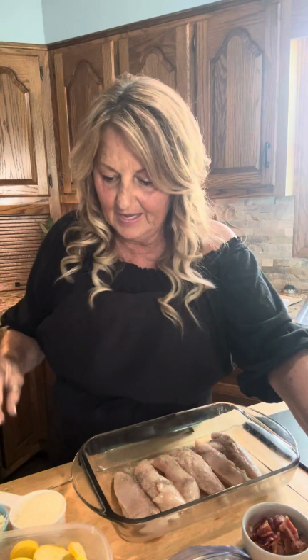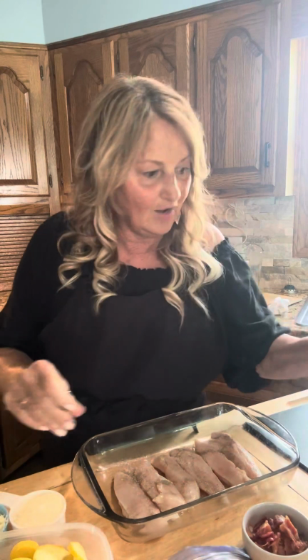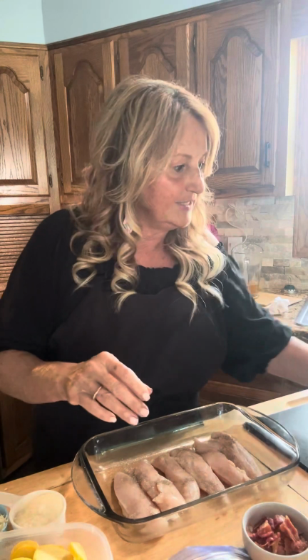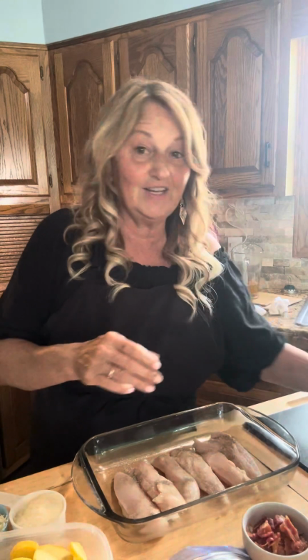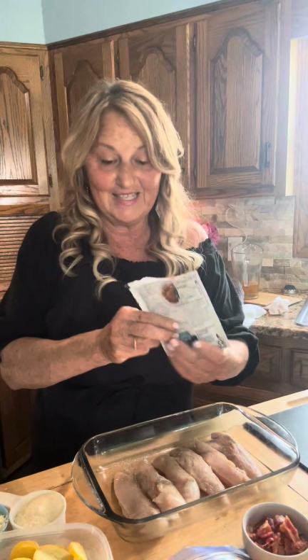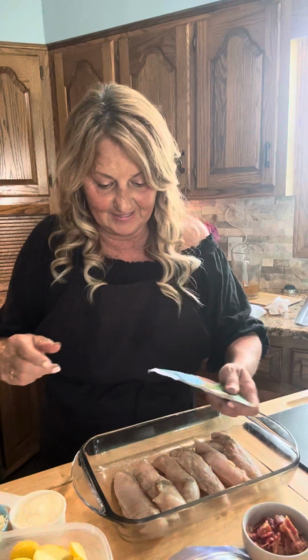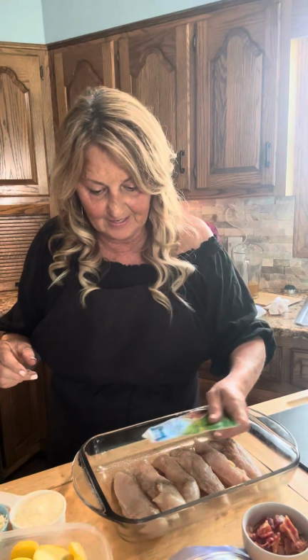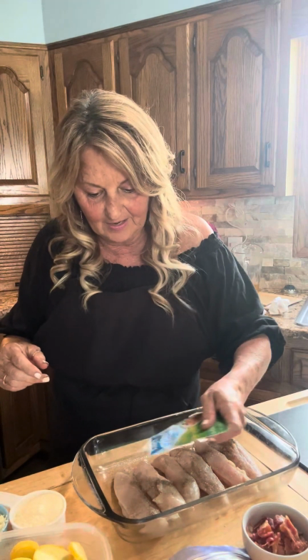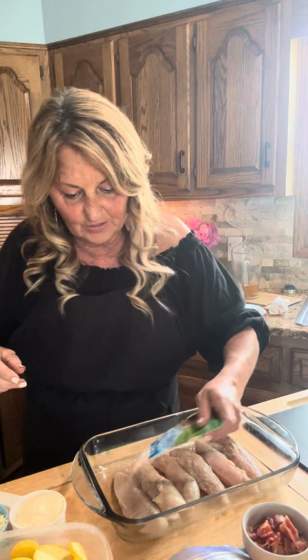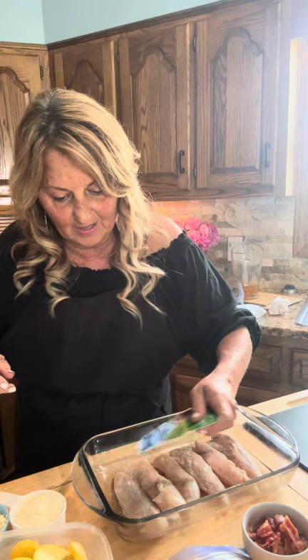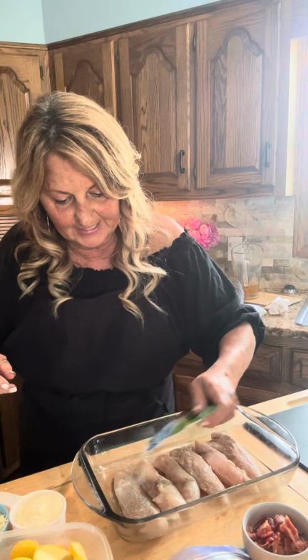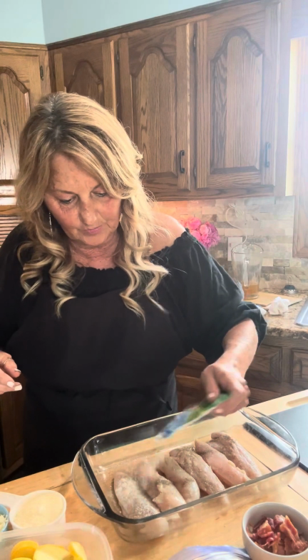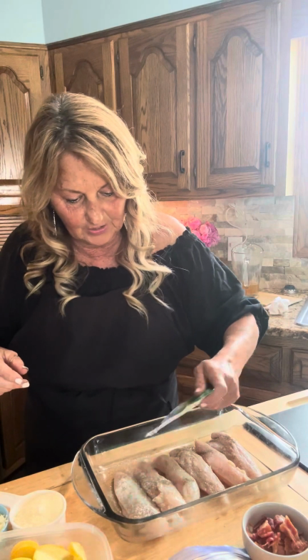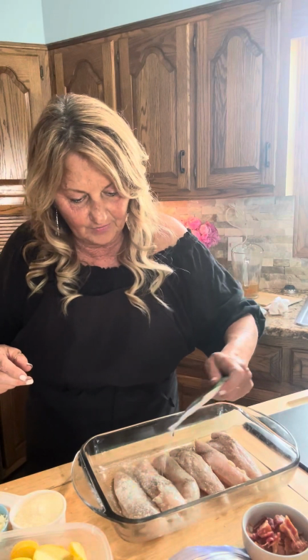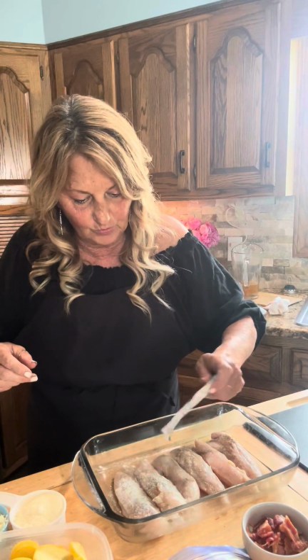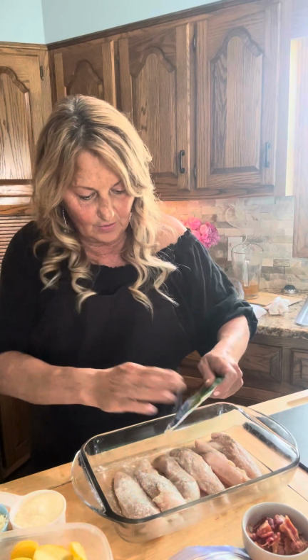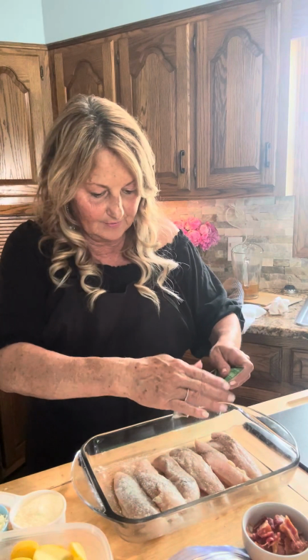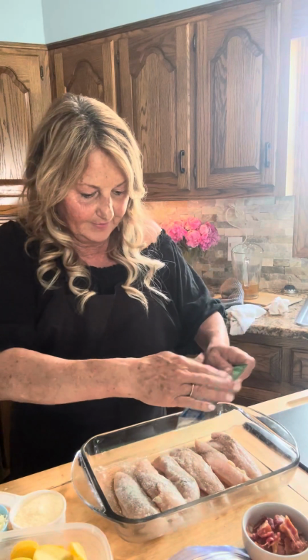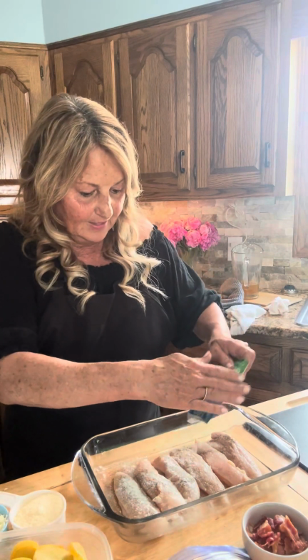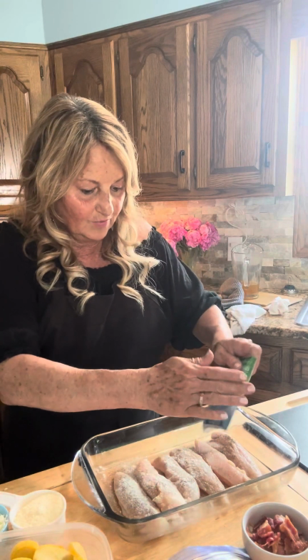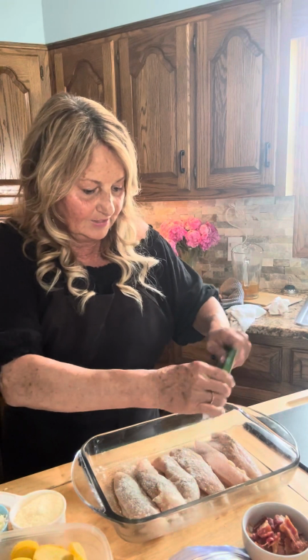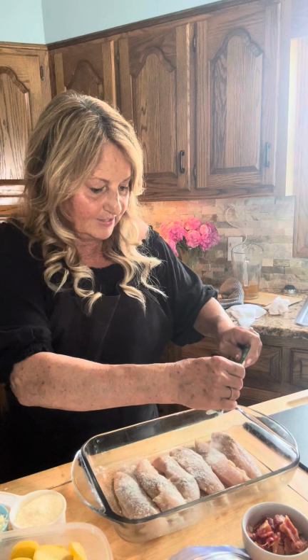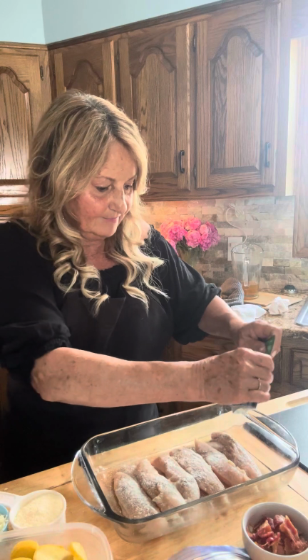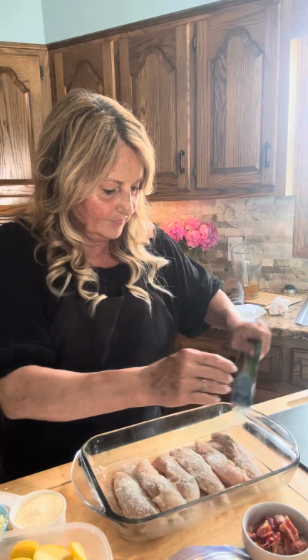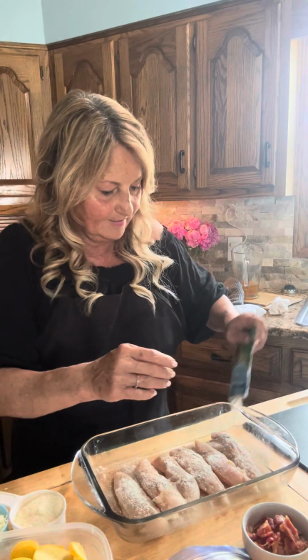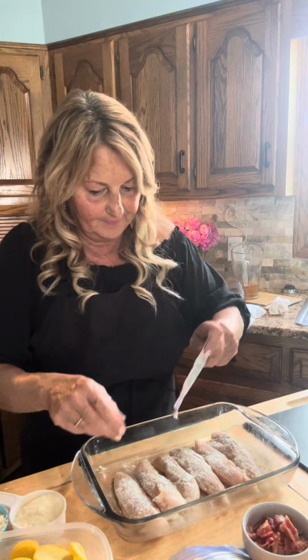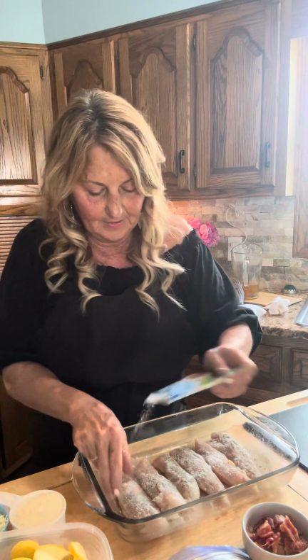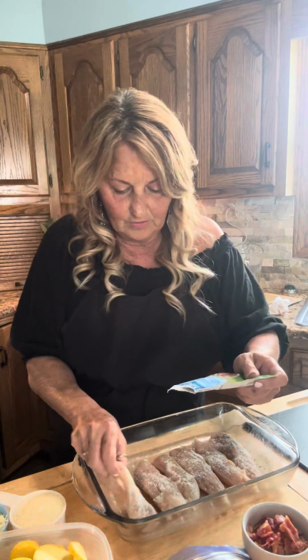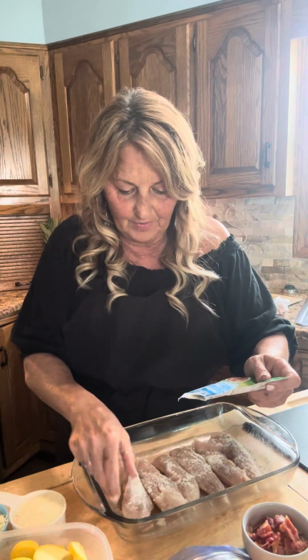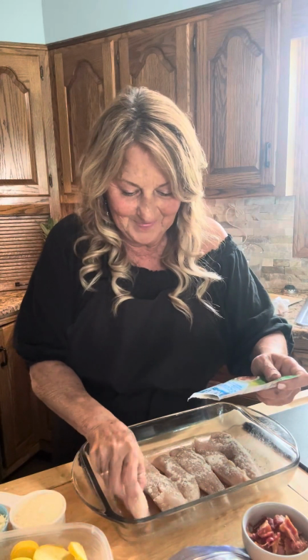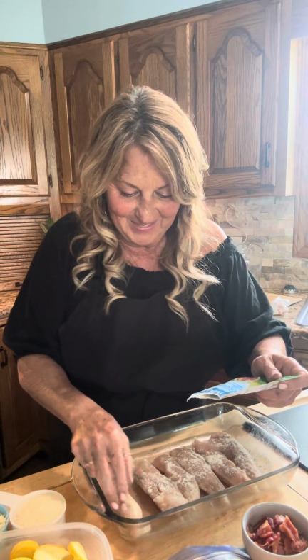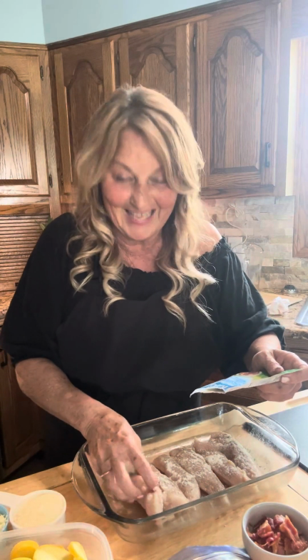Now we're gonna take ranch dressing mix, and that's gonna be a lot of our seasoning. So we're just gonna cover each one of those in ranch dressing. I'm gonna flip them so we can get both sides.